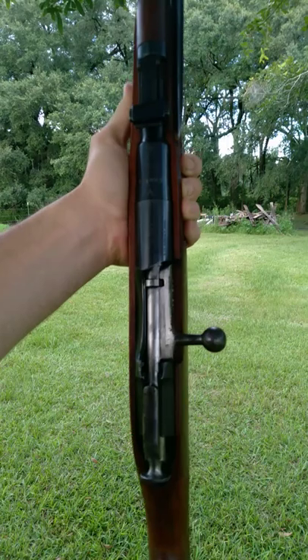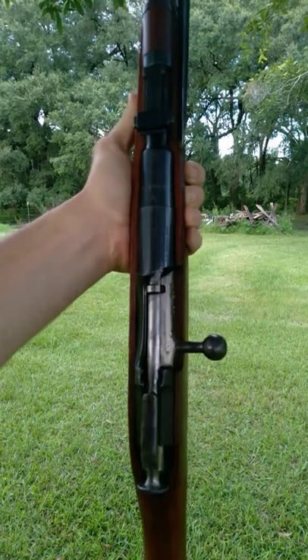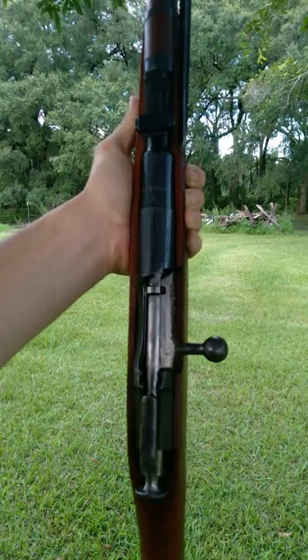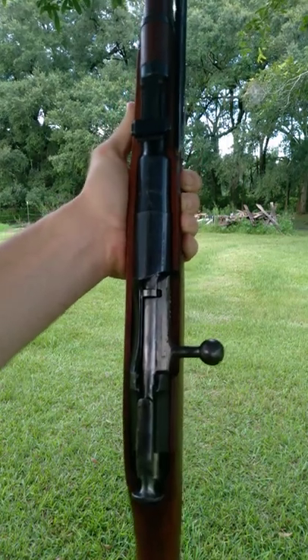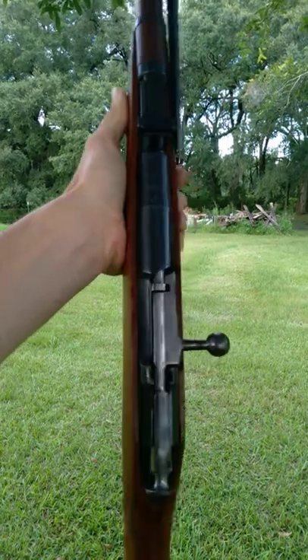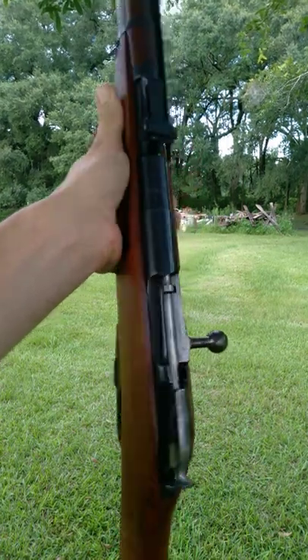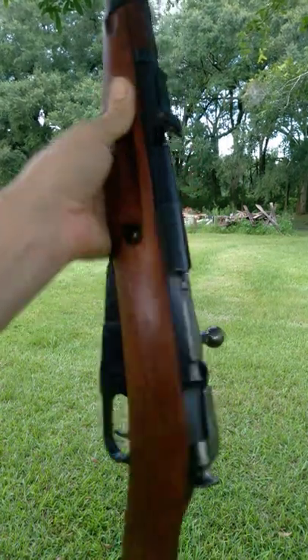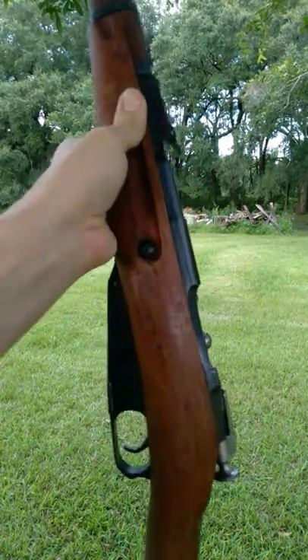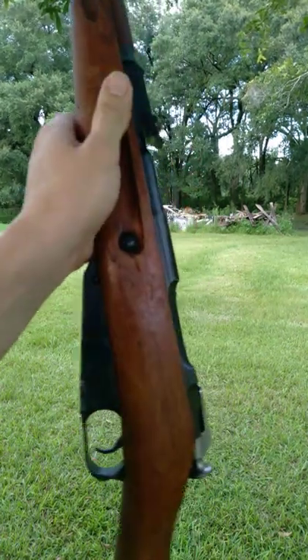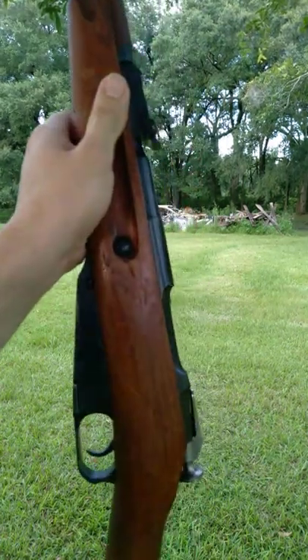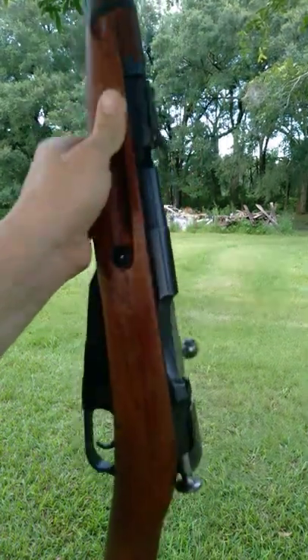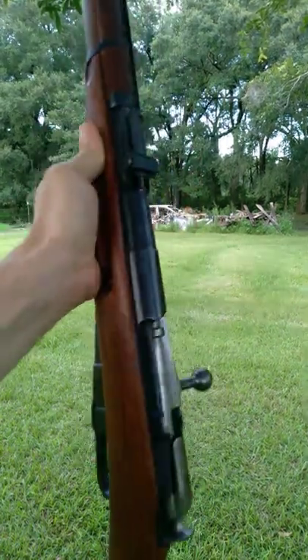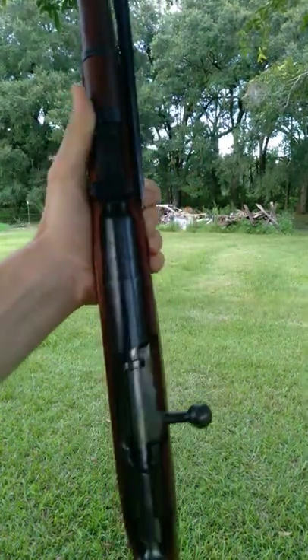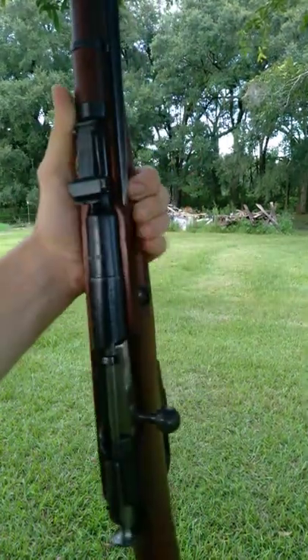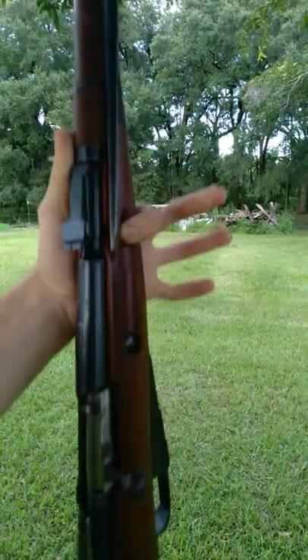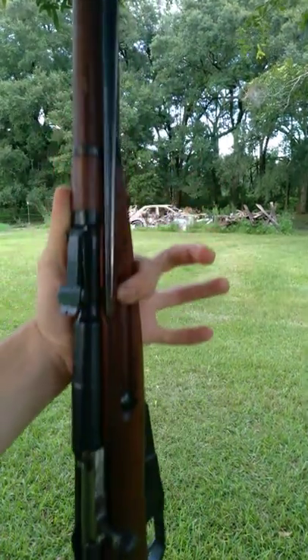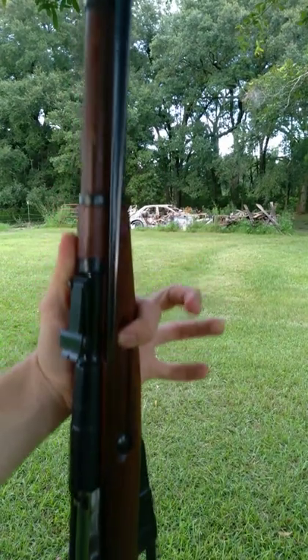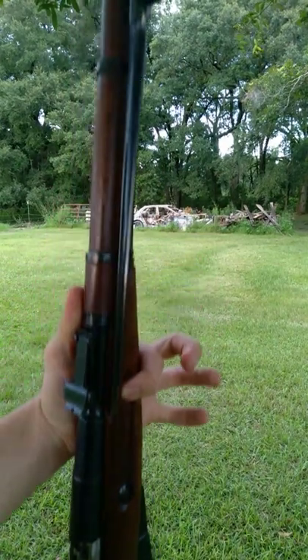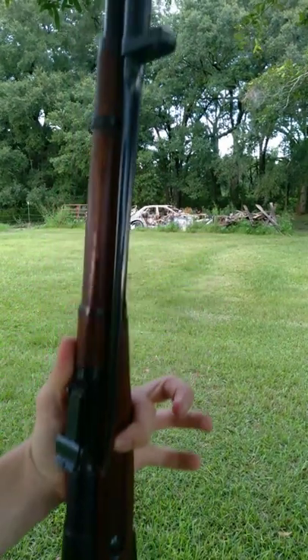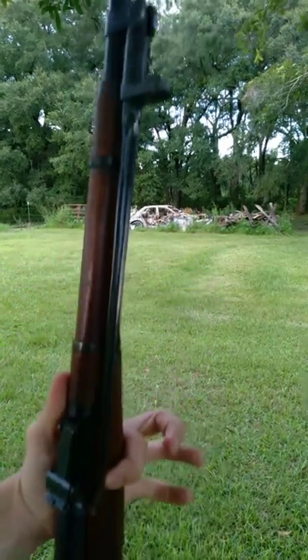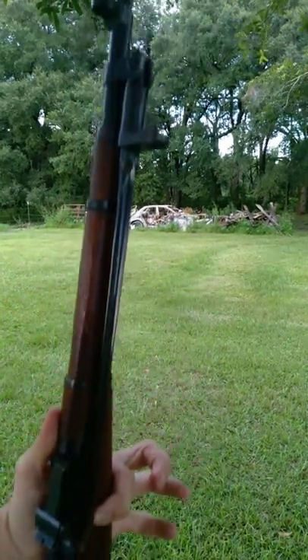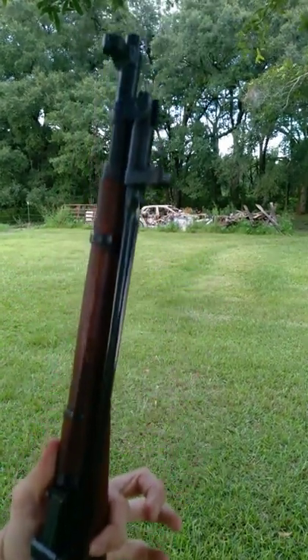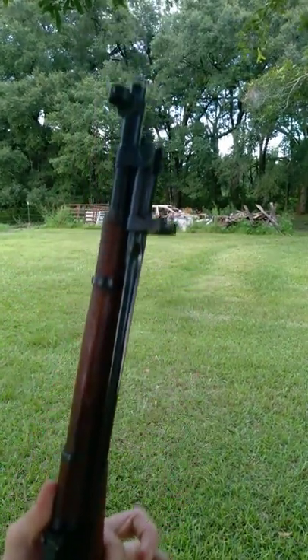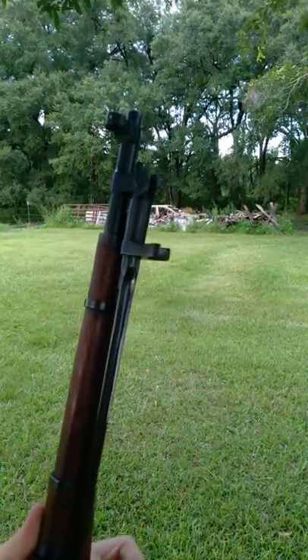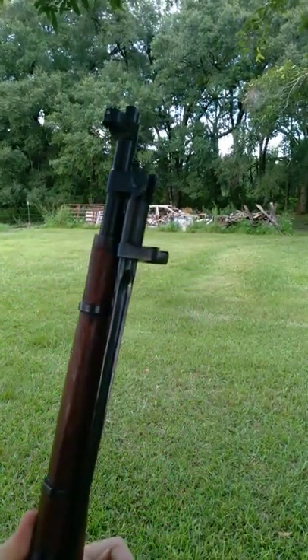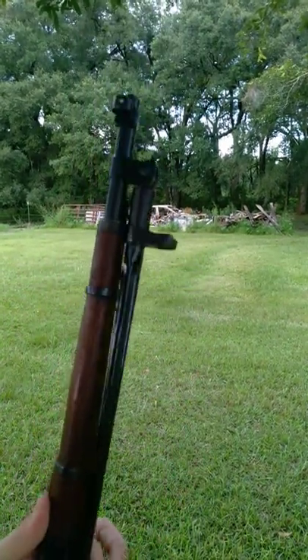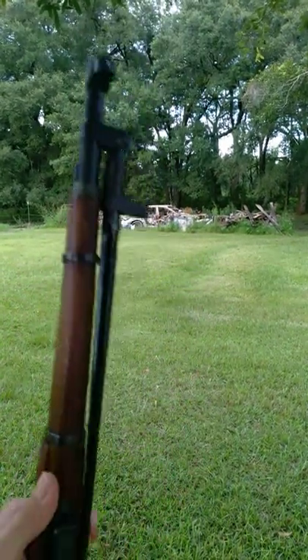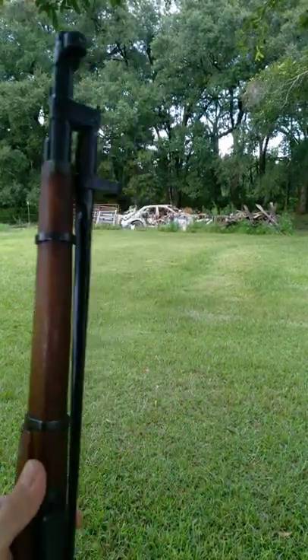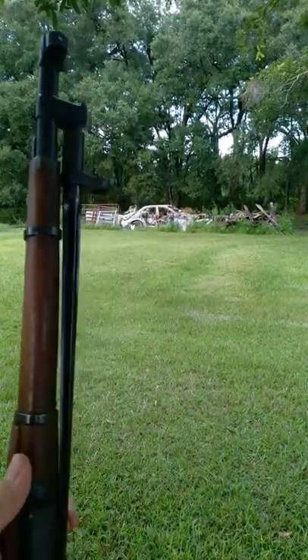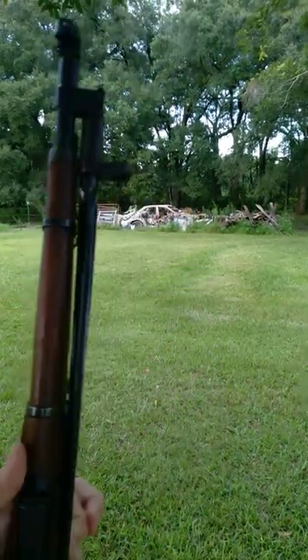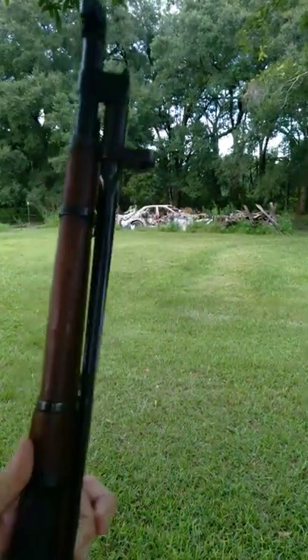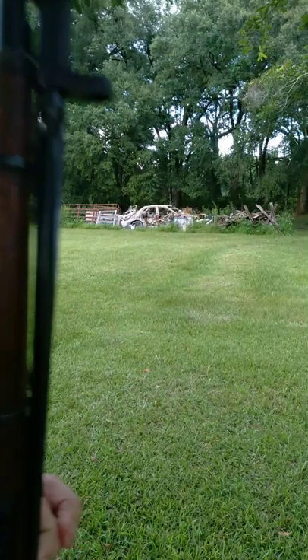For this short video, I am breaking out a short rifle. This is a Mosin-Nagant M44 Carbine — one of the shorter variants of the Mosin-Nagant series.